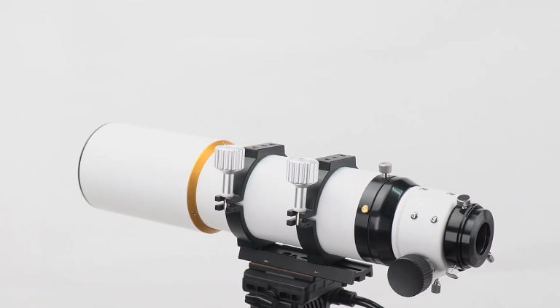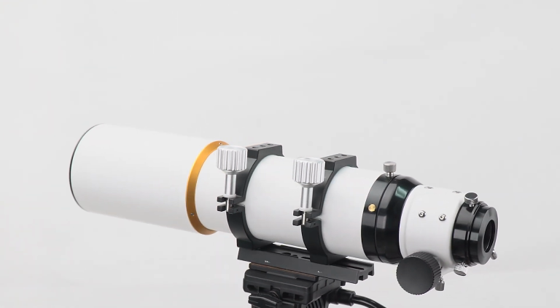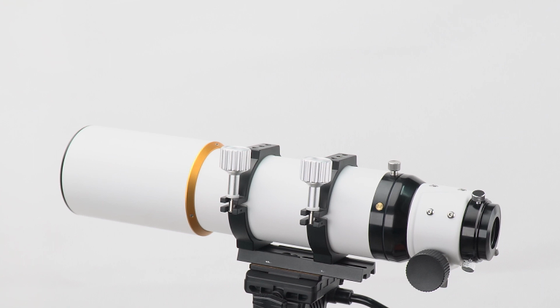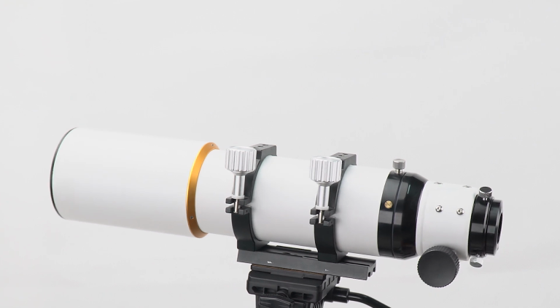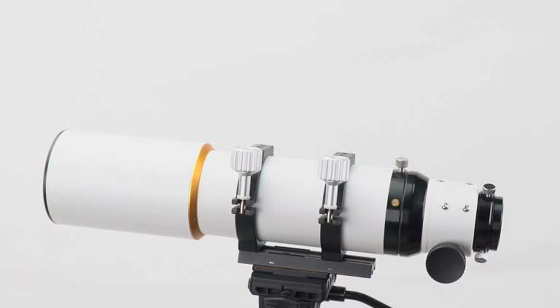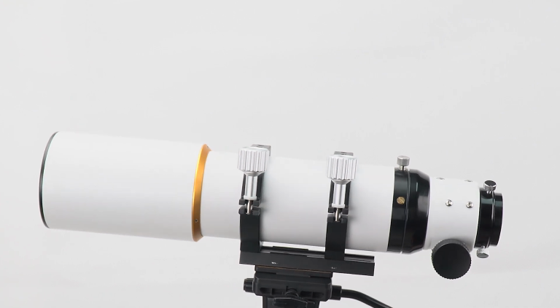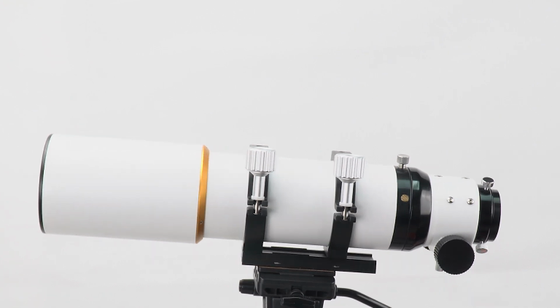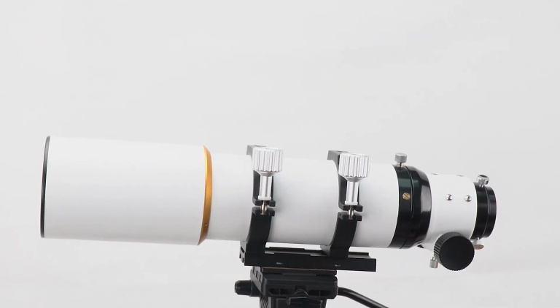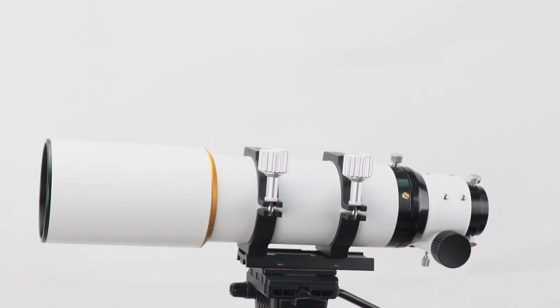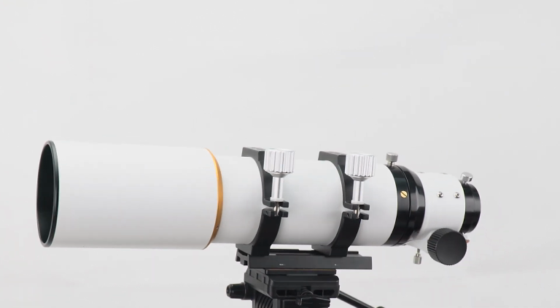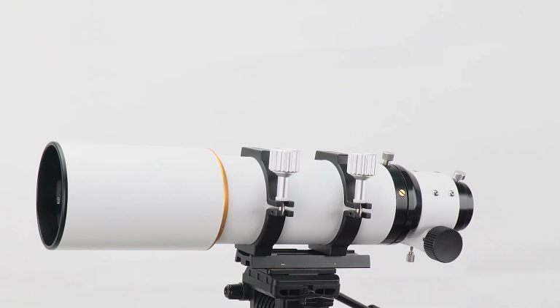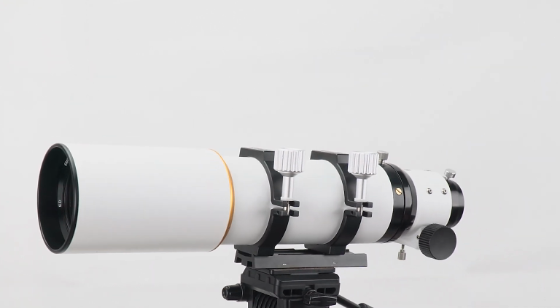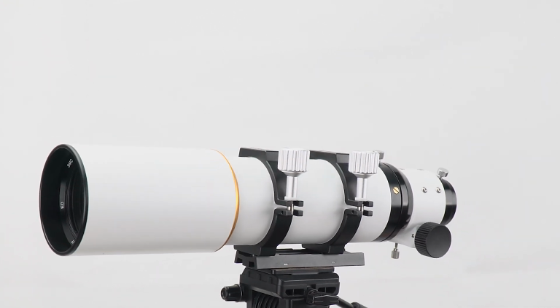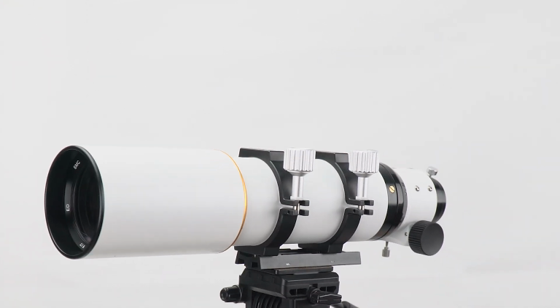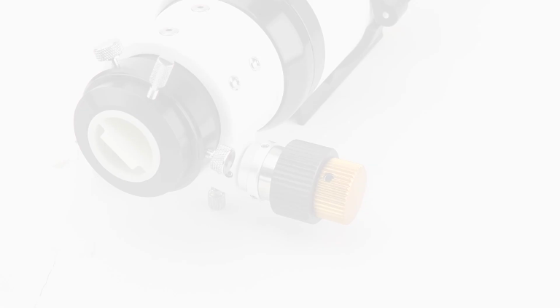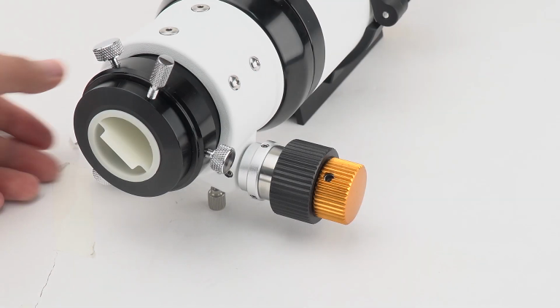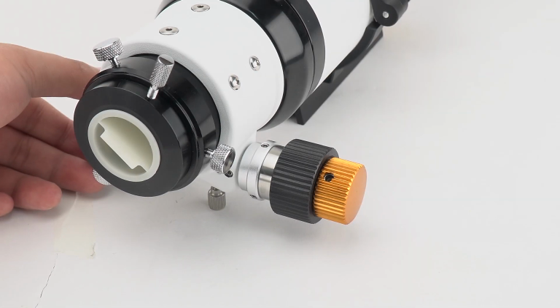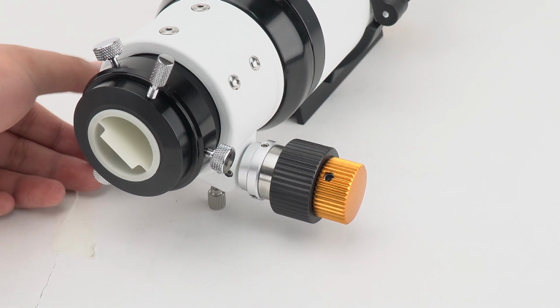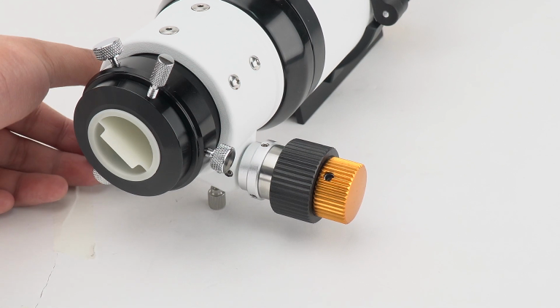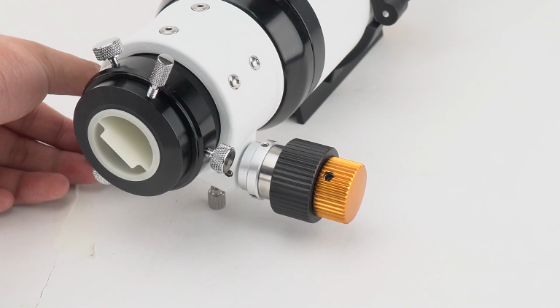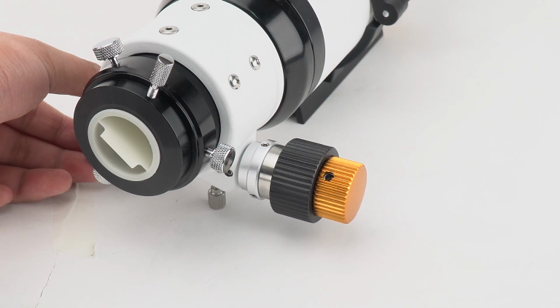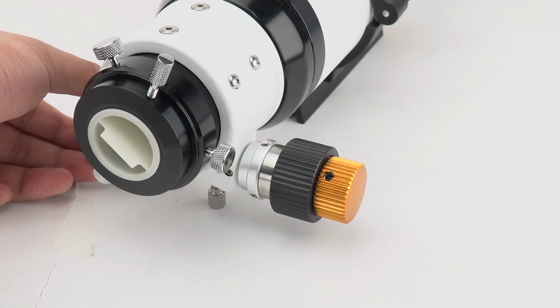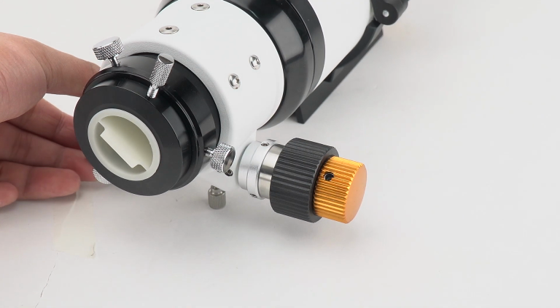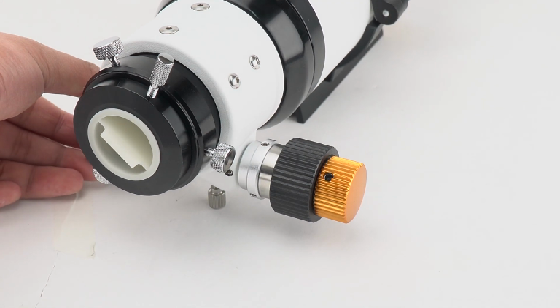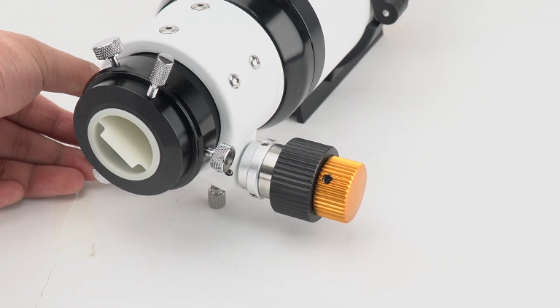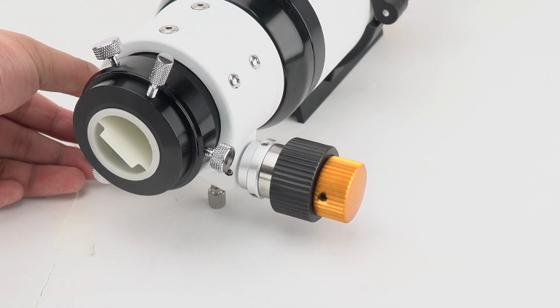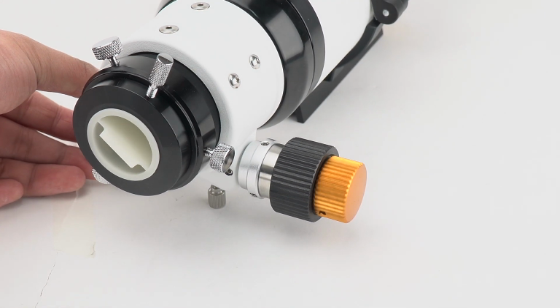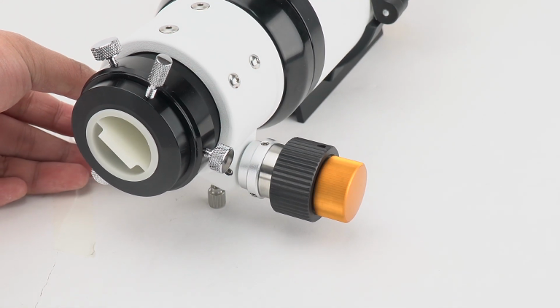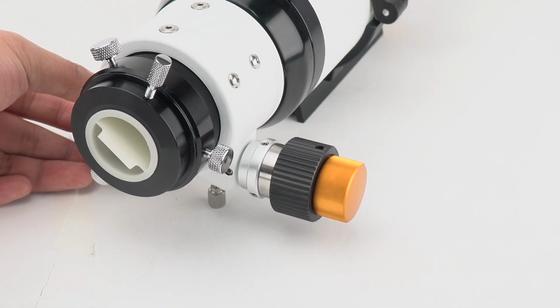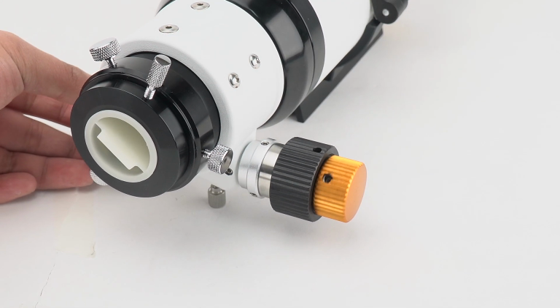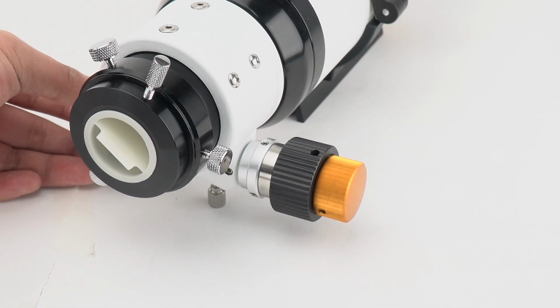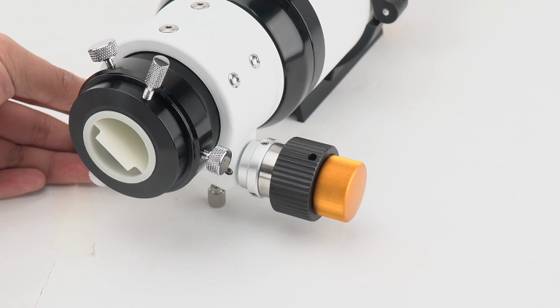You can also use it during the daytime to view birds, wildlife, landscapes, and more. The SV503 features a doublet design with a metal dual-speed focuser.